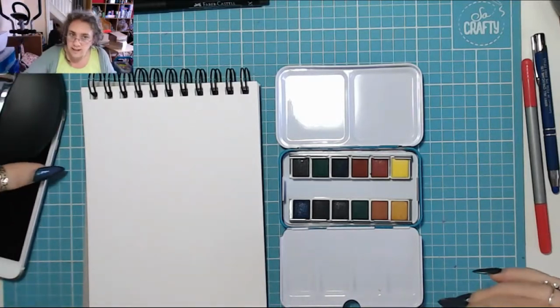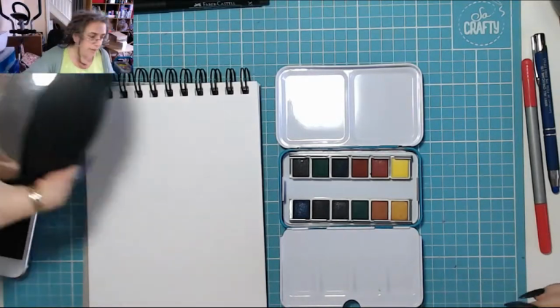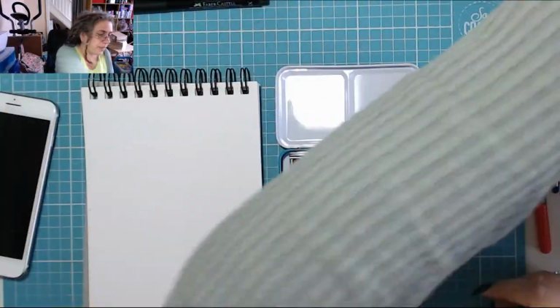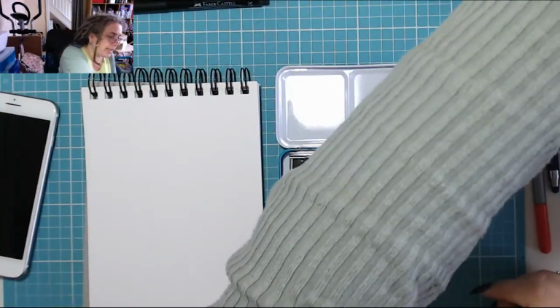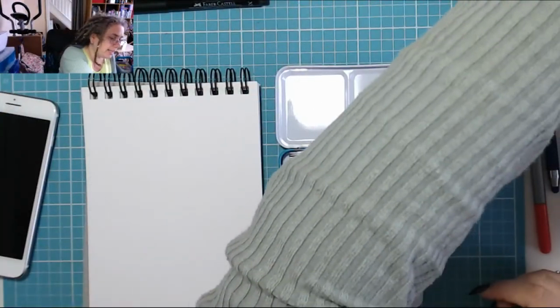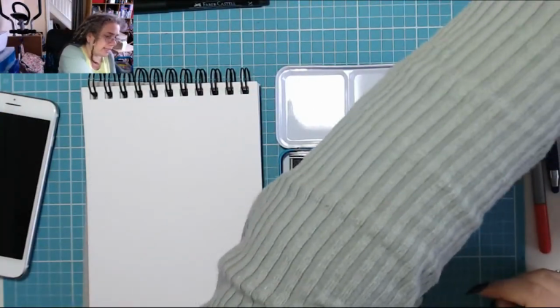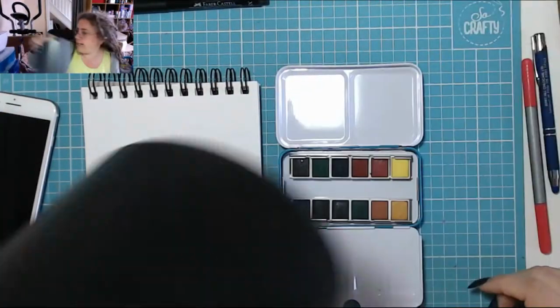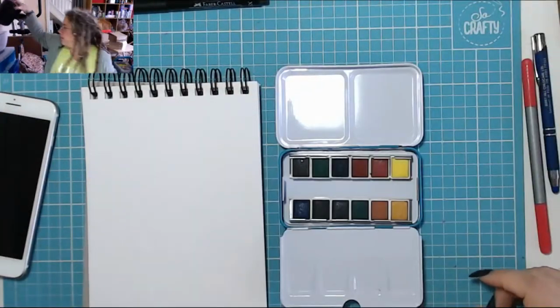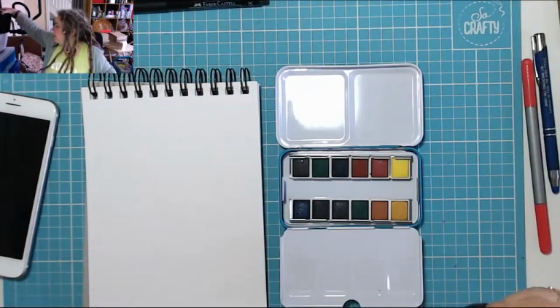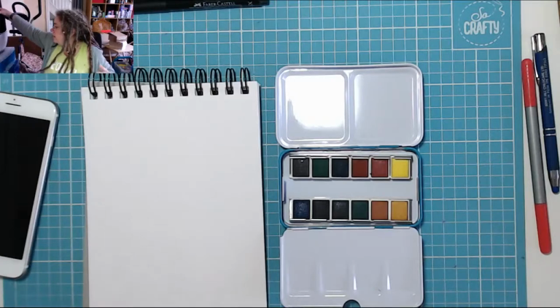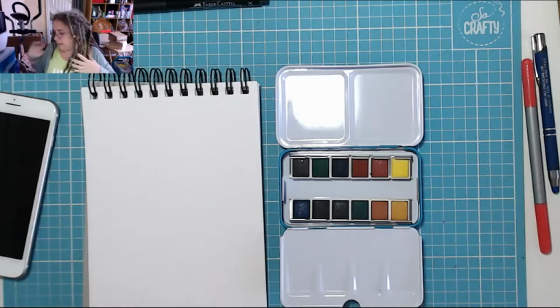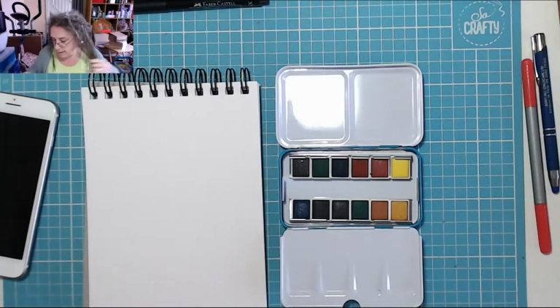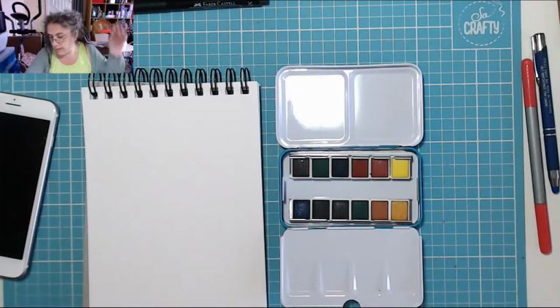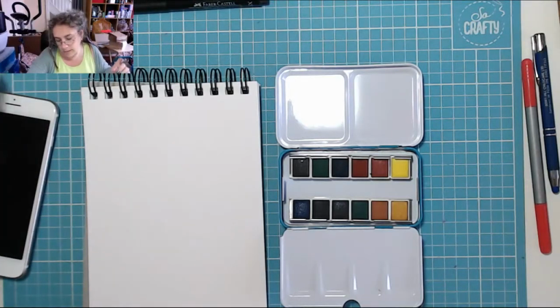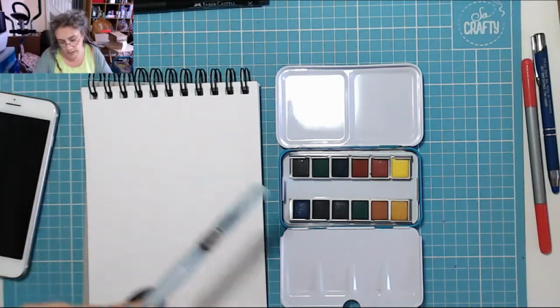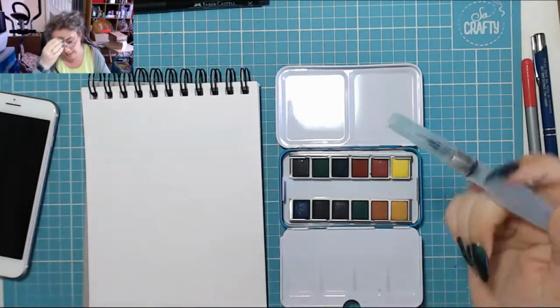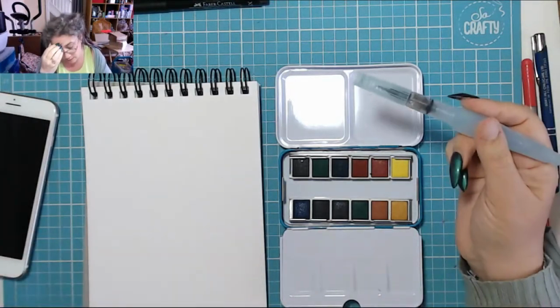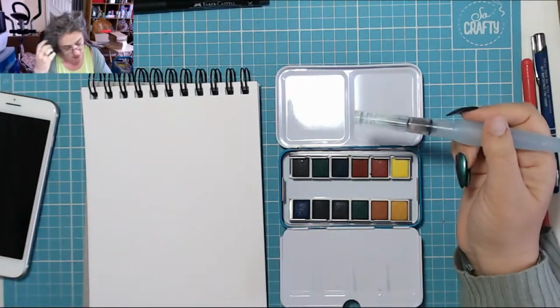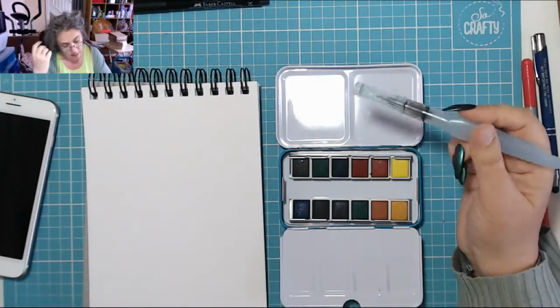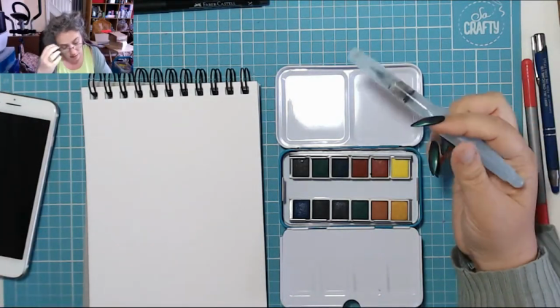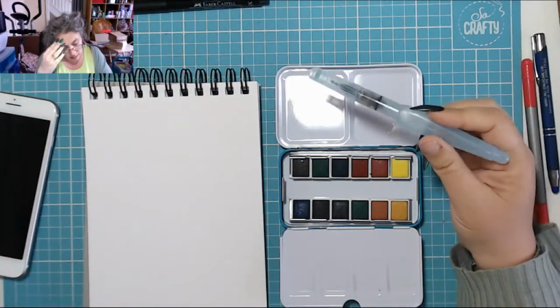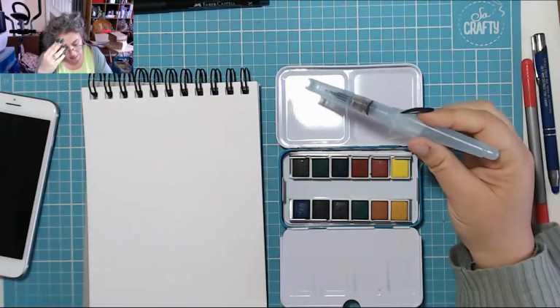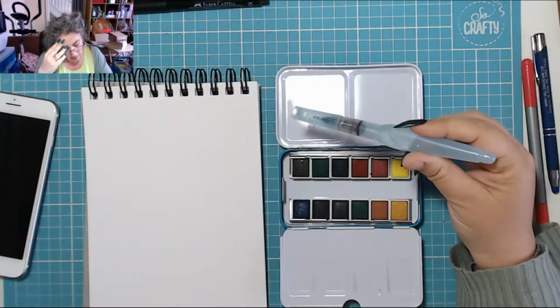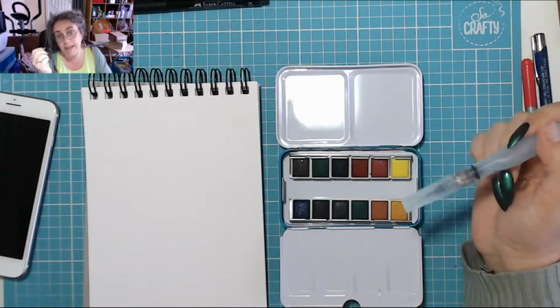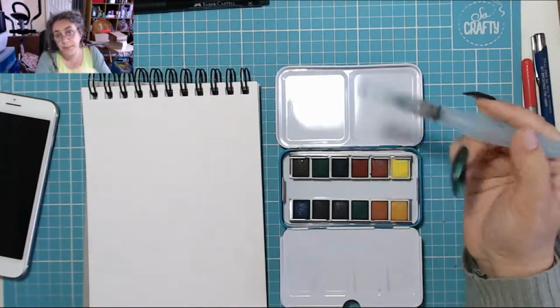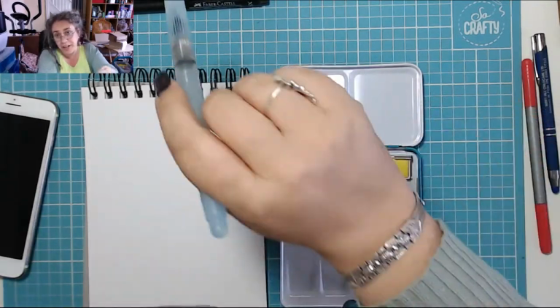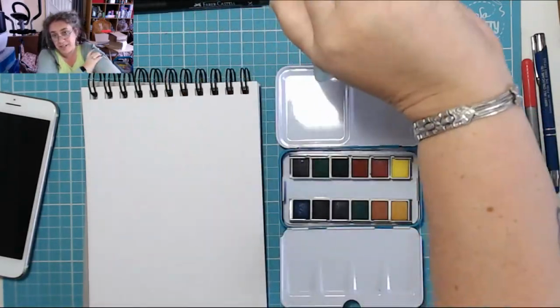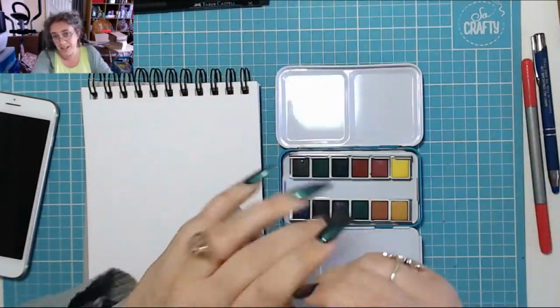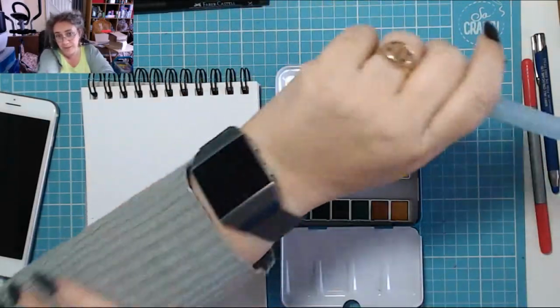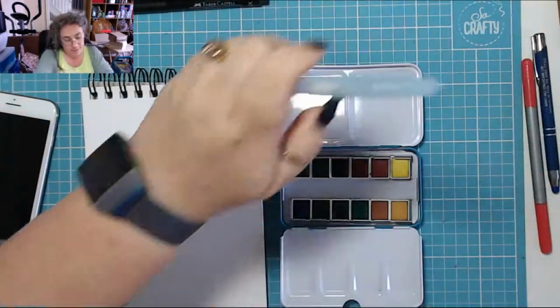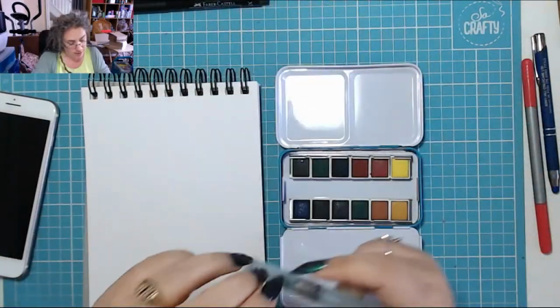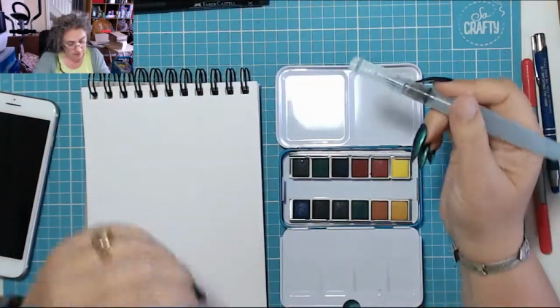There they are, all in and ready. And I am now going to use this aqua brush from Pentel. I can't remember where it's from, but thankfully it's got the name written on it.